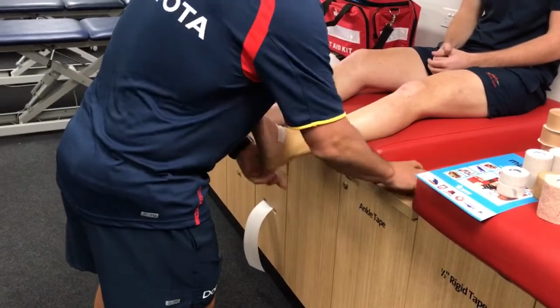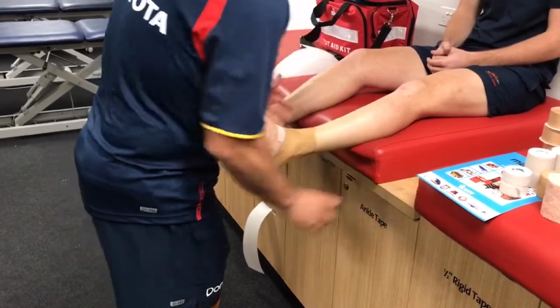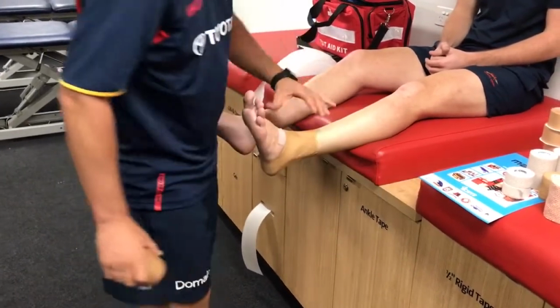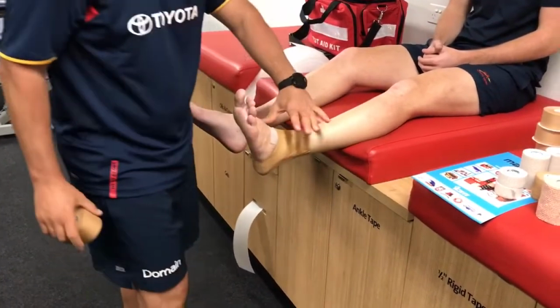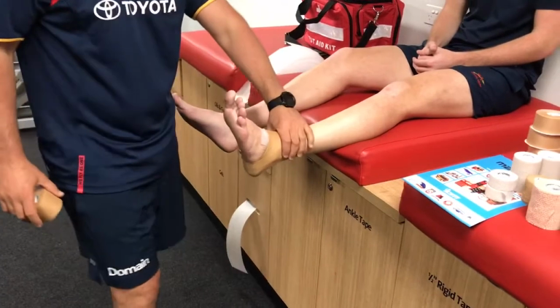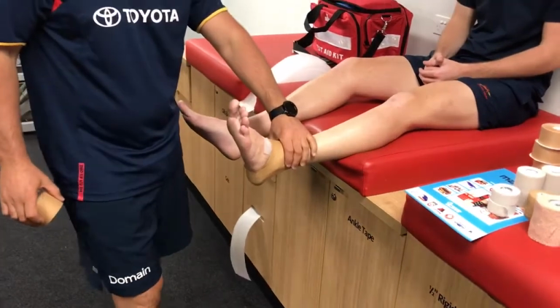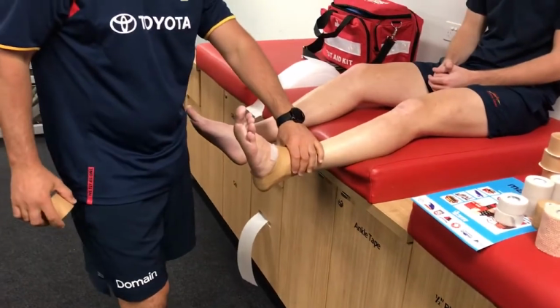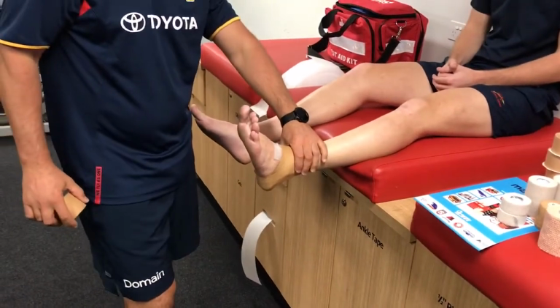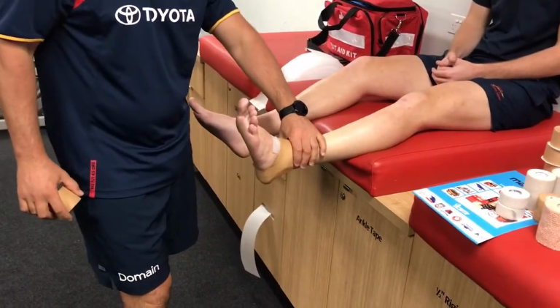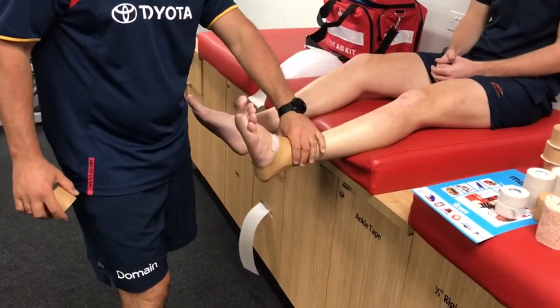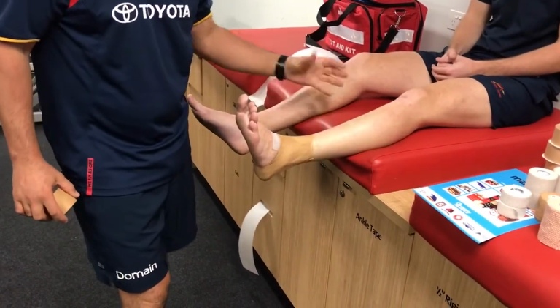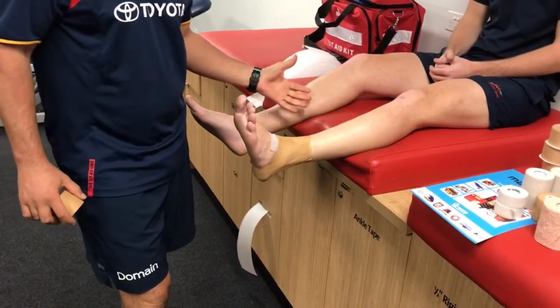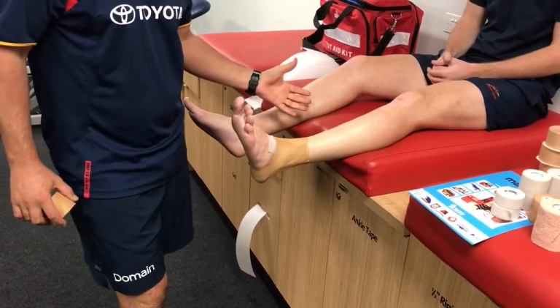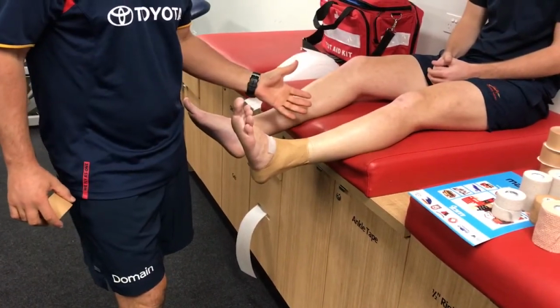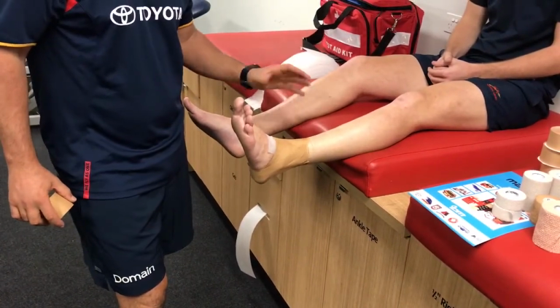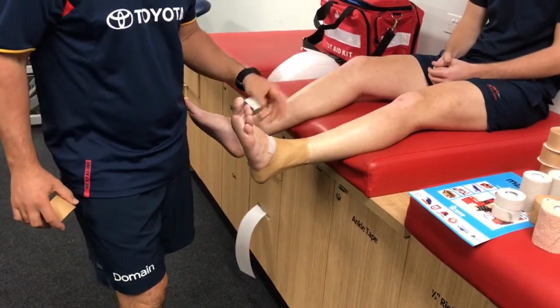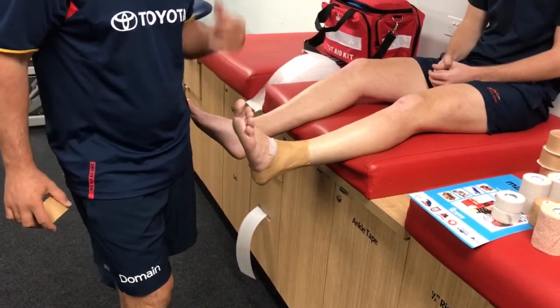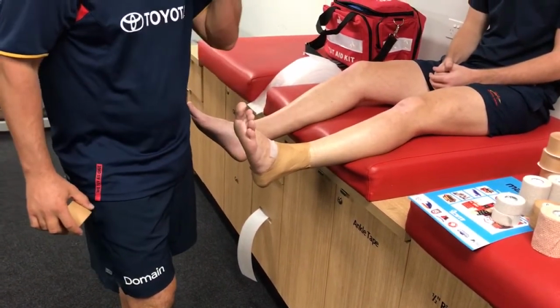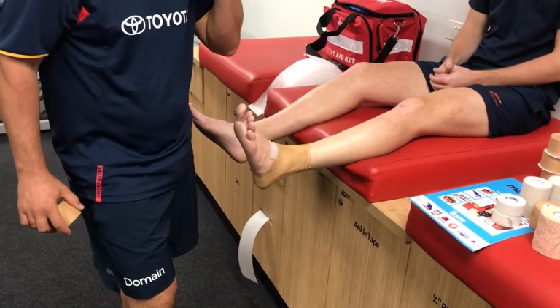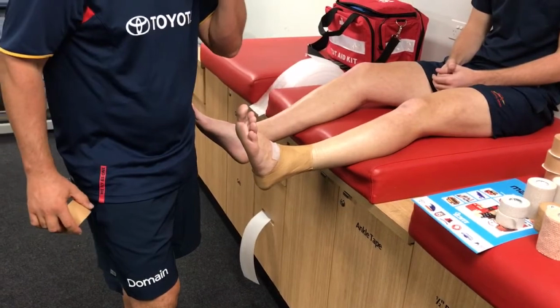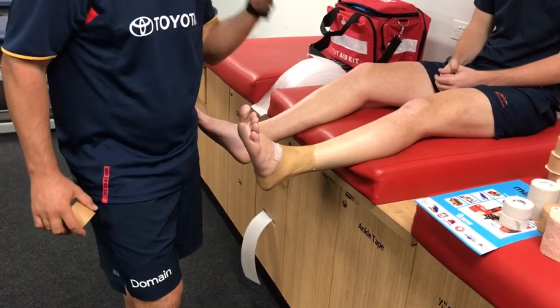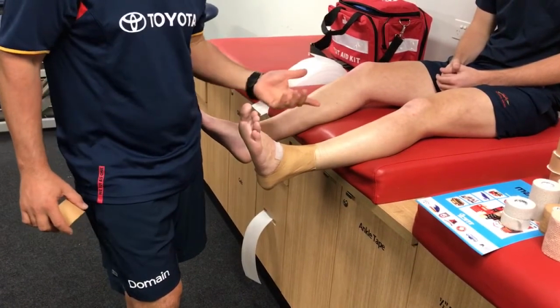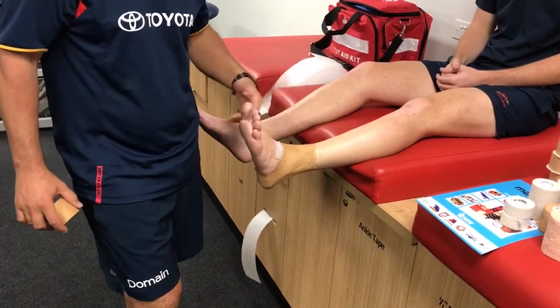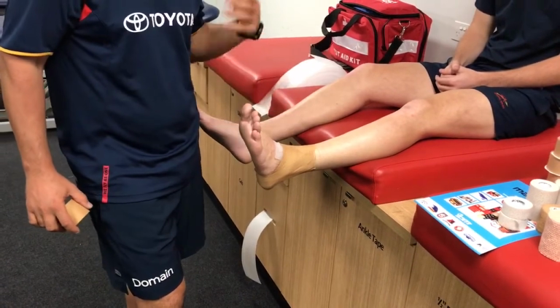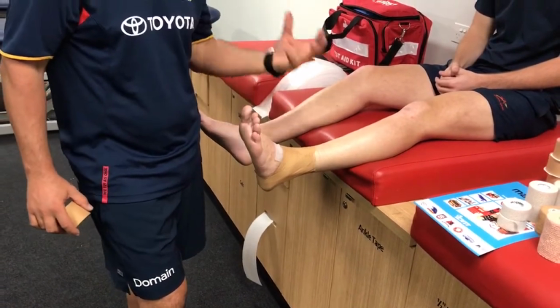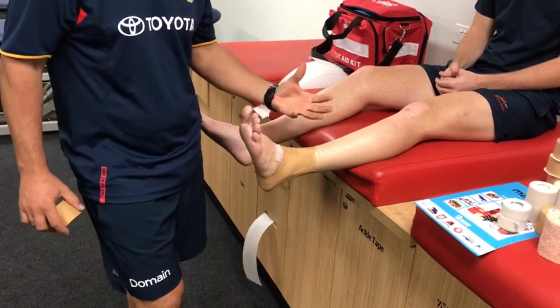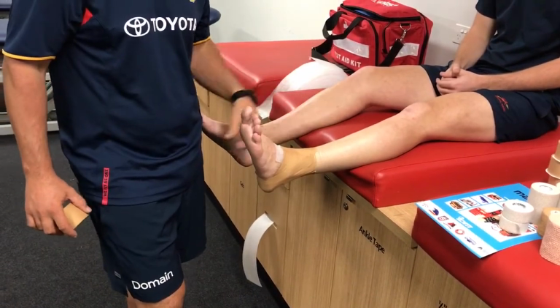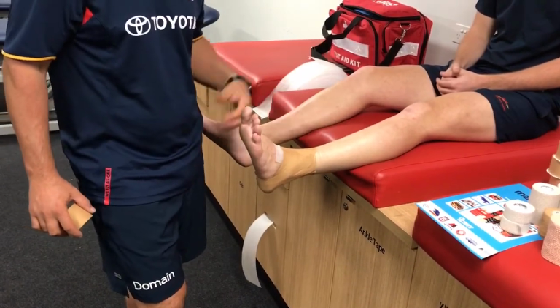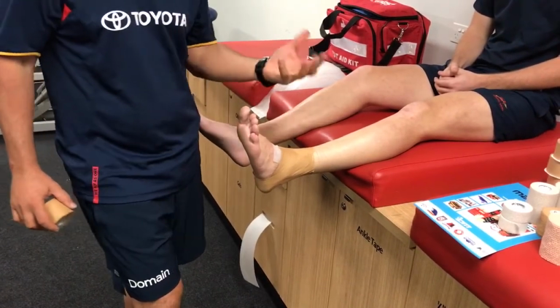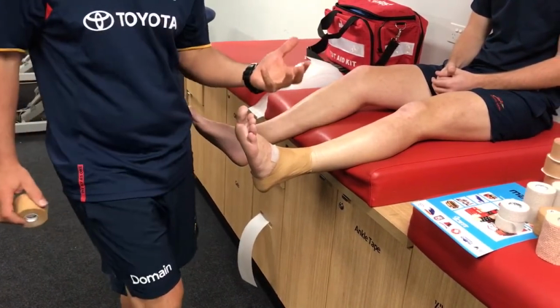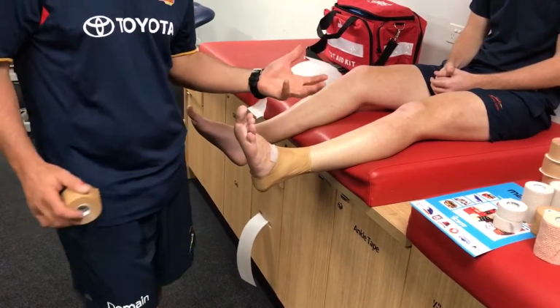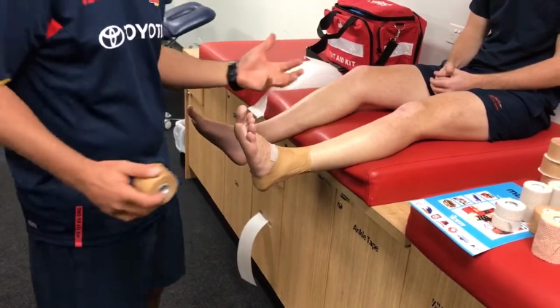That's our basic ankle just to get the athlete through. We will now apply some heel locks and a stretch over the top of it if someone has rolled their ankle.